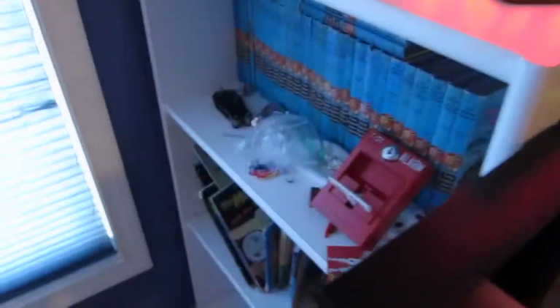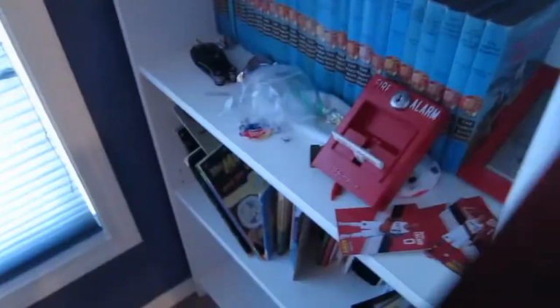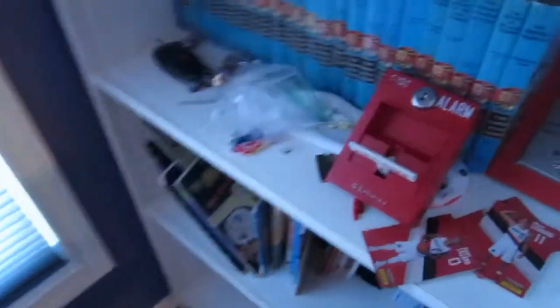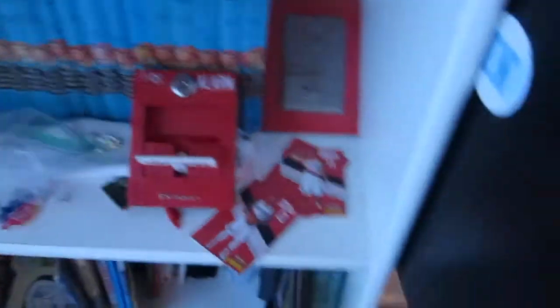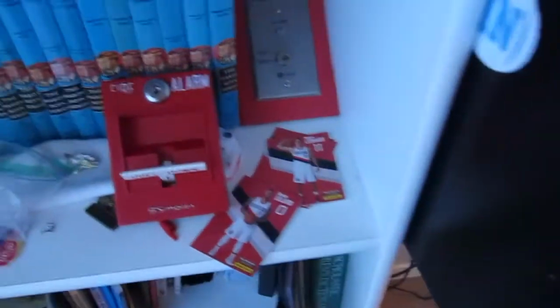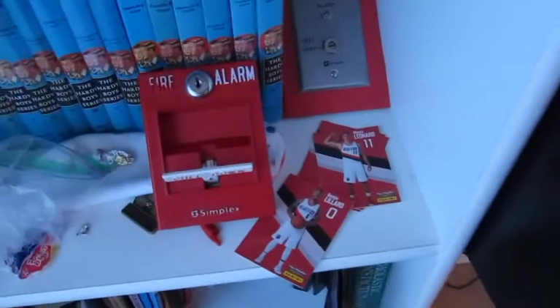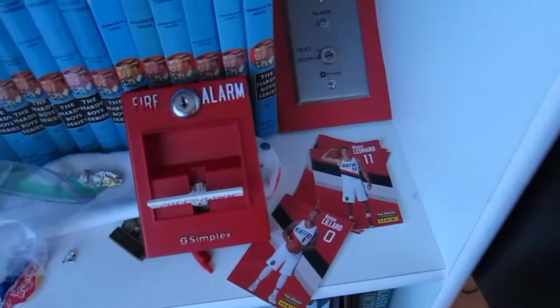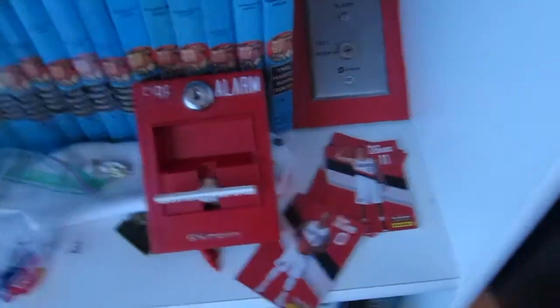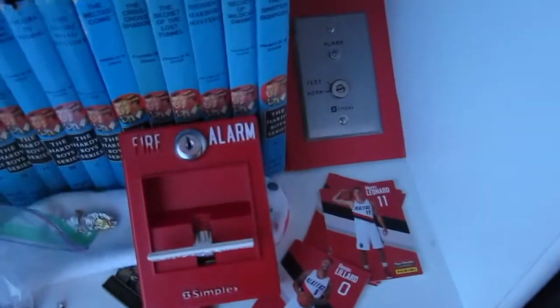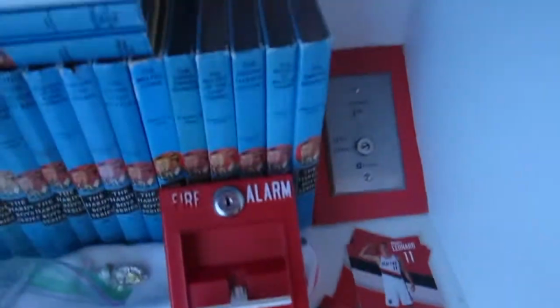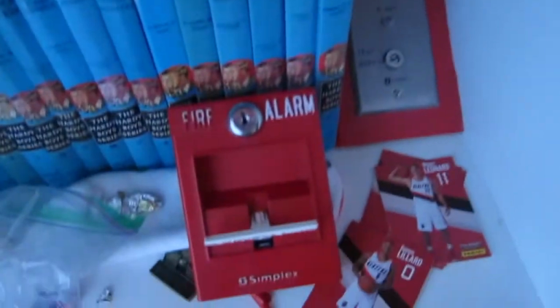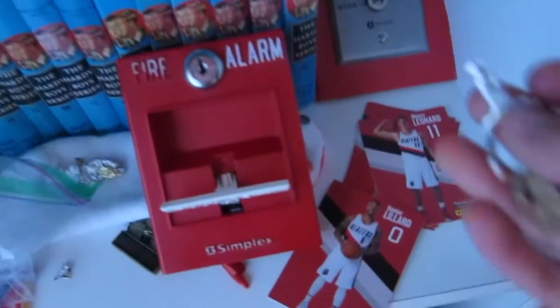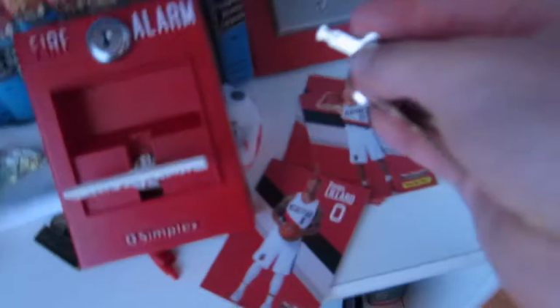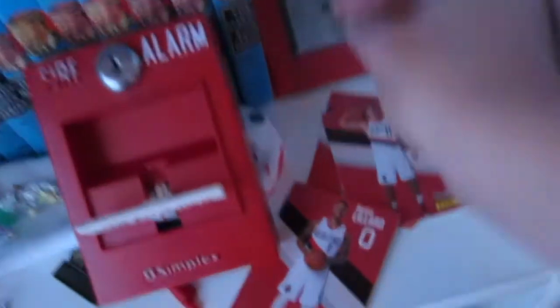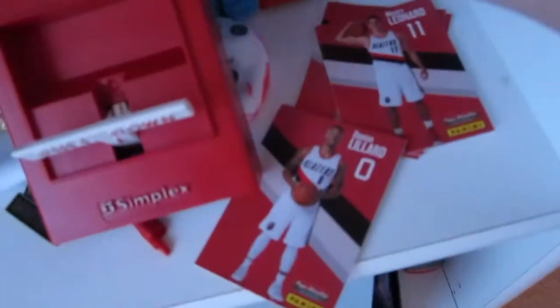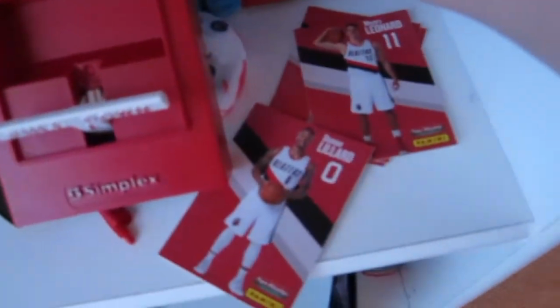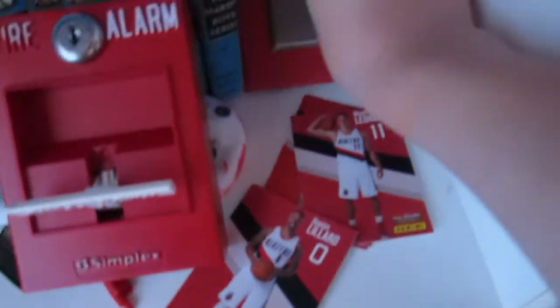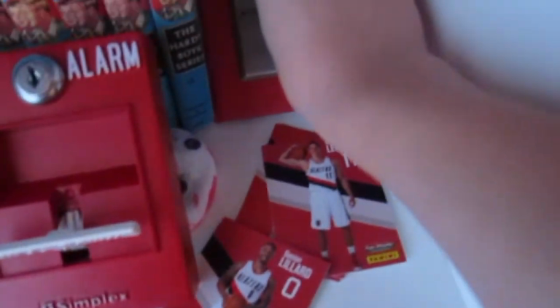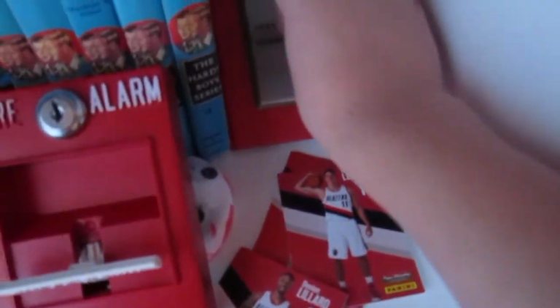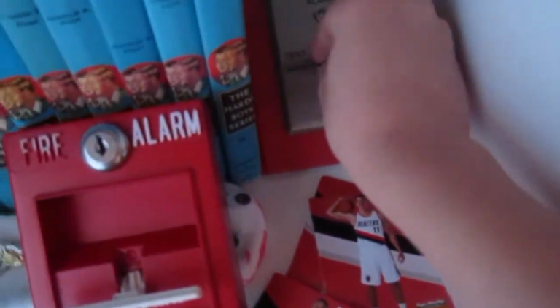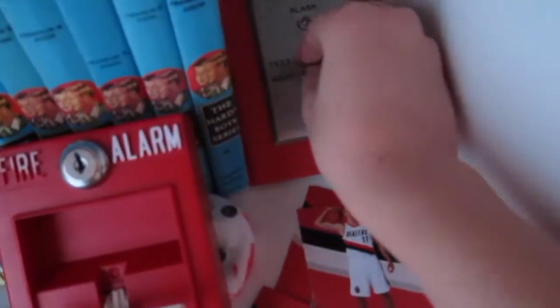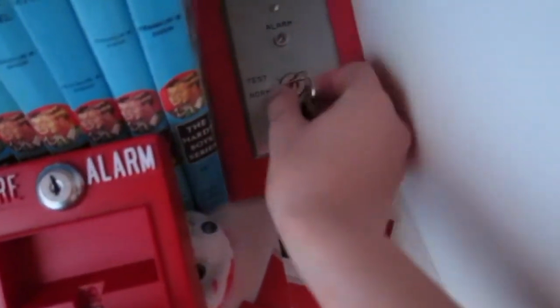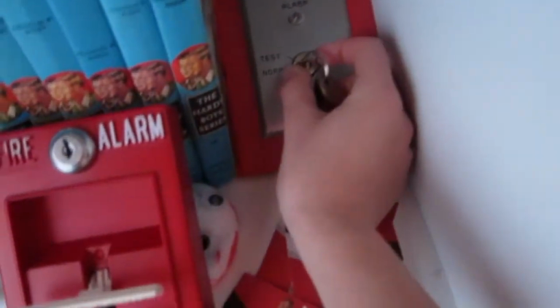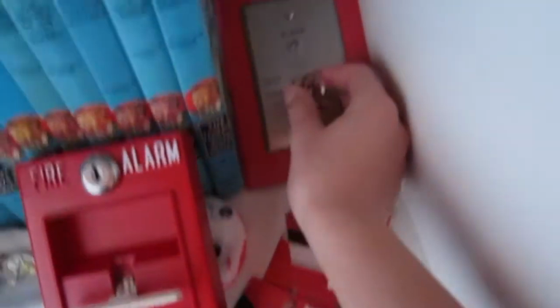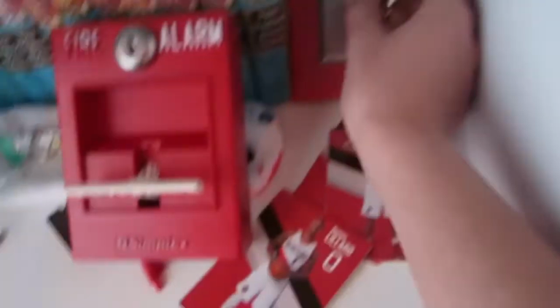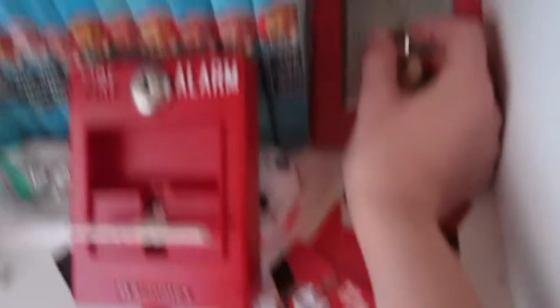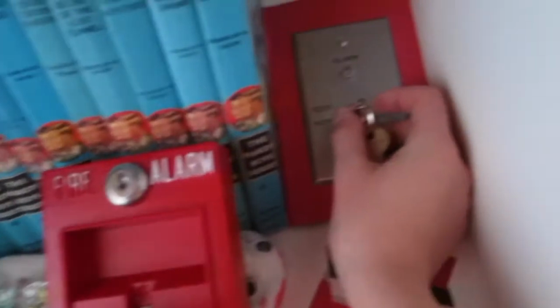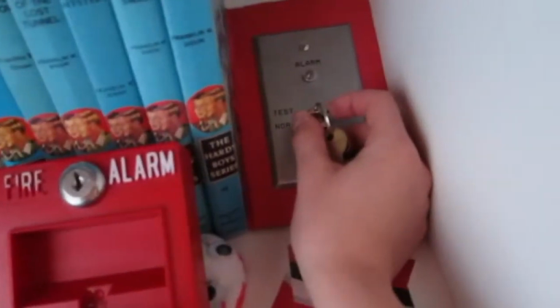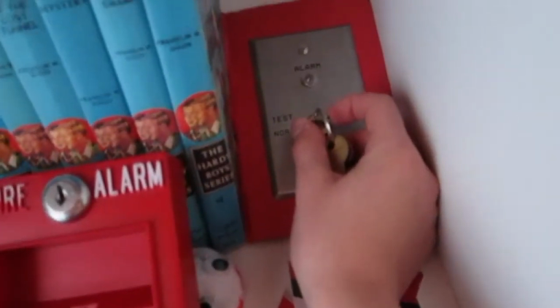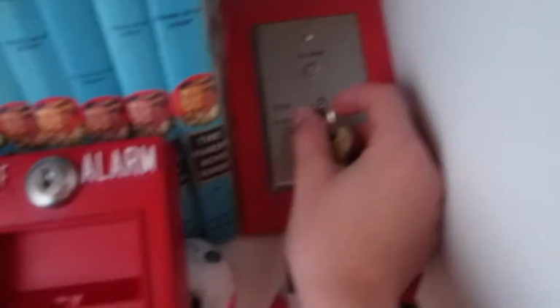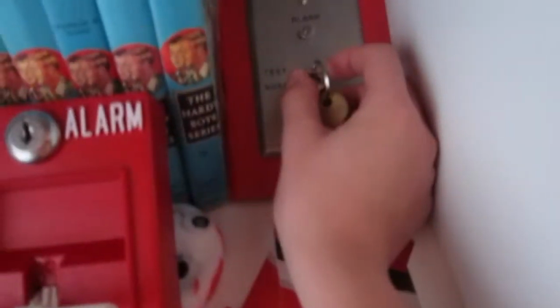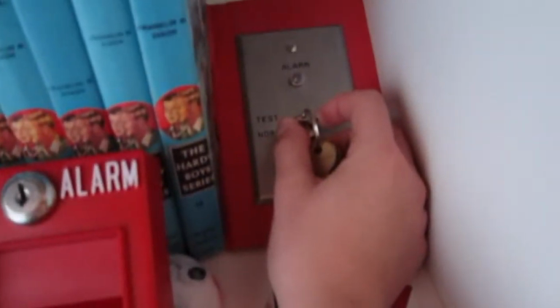I'm gonna grab my keys — right key — so I just do the testing. In 3... 2... 1...